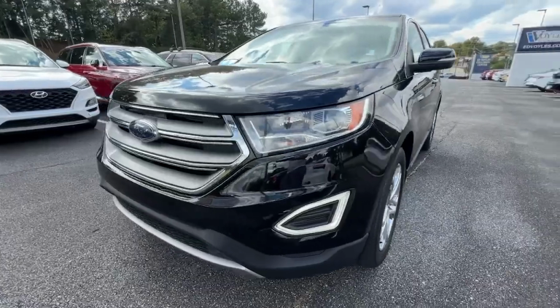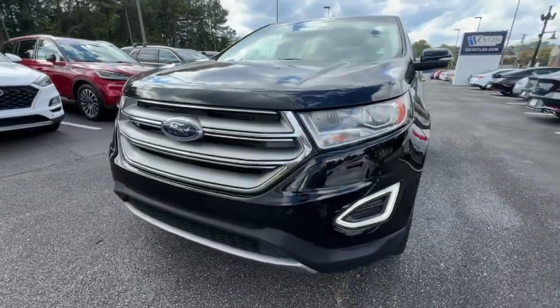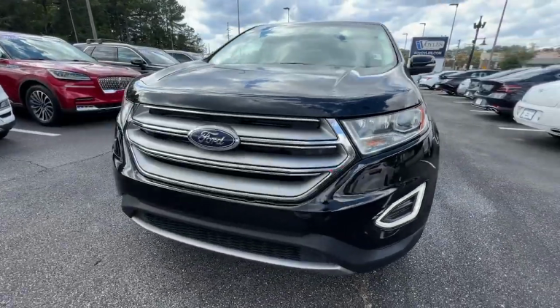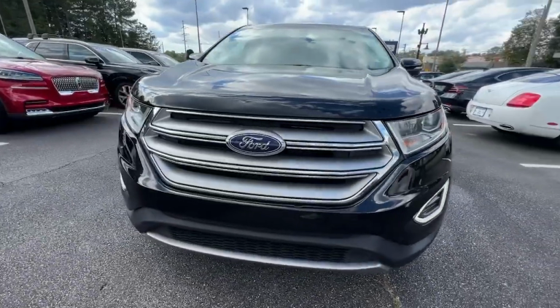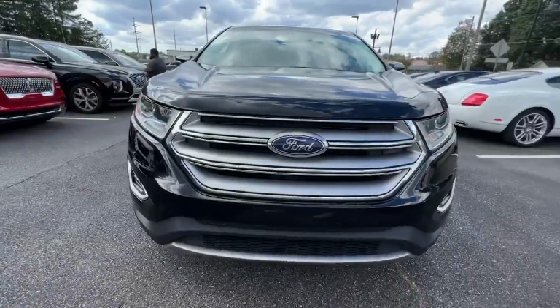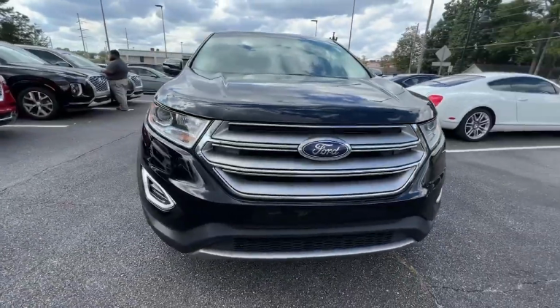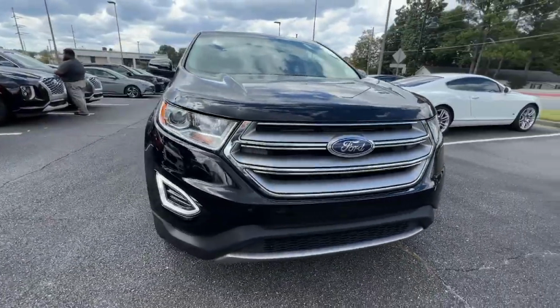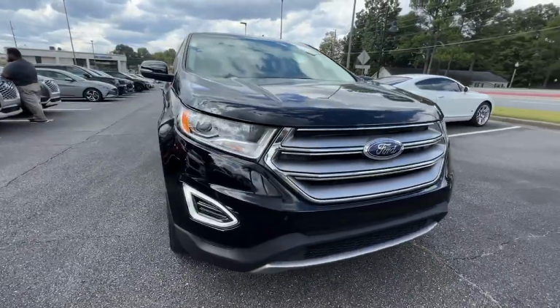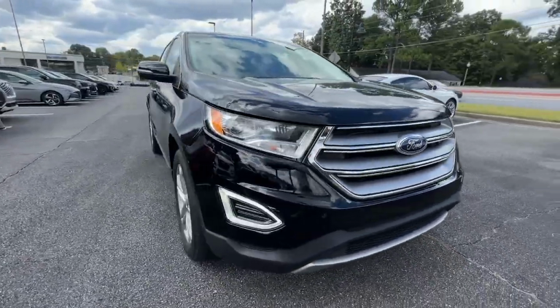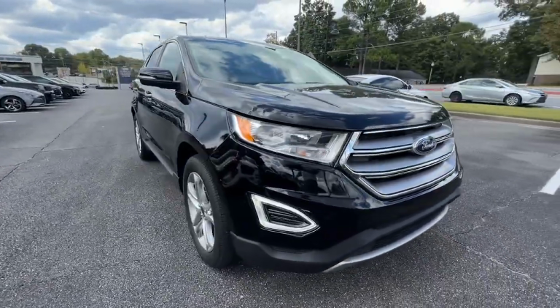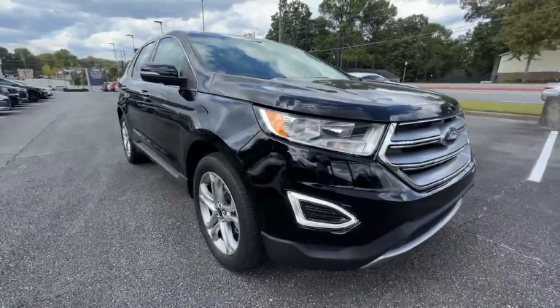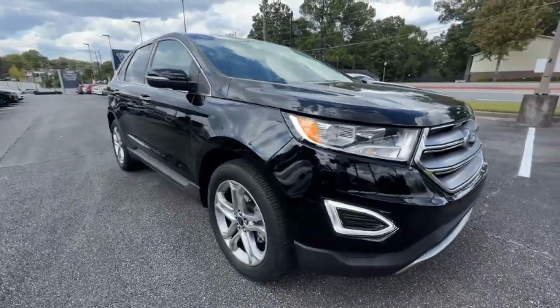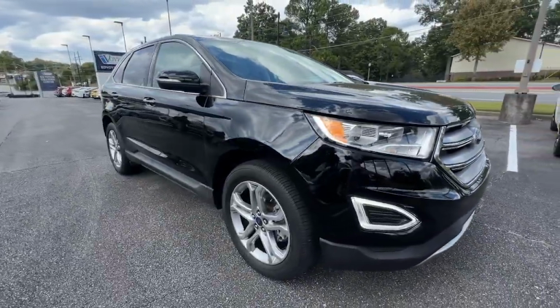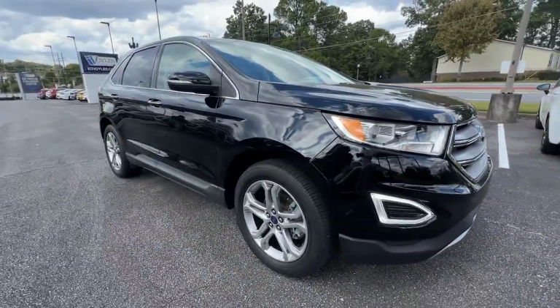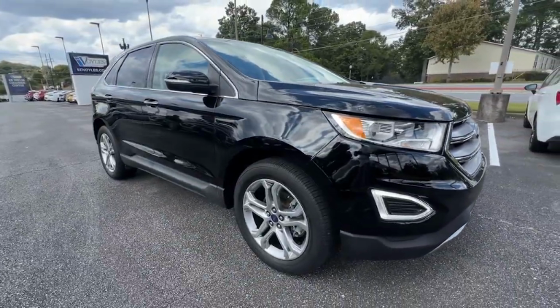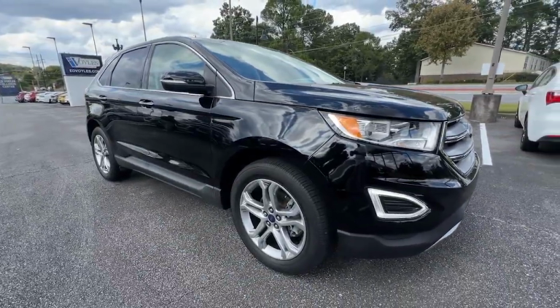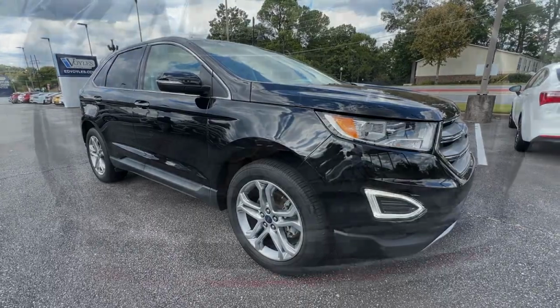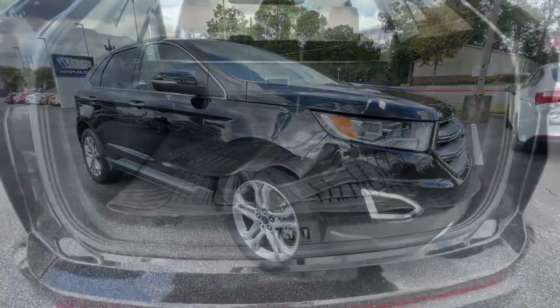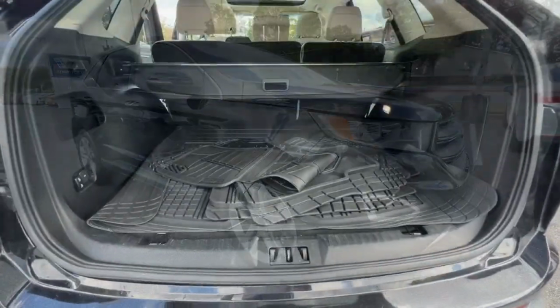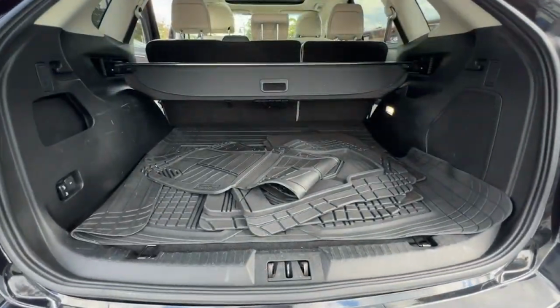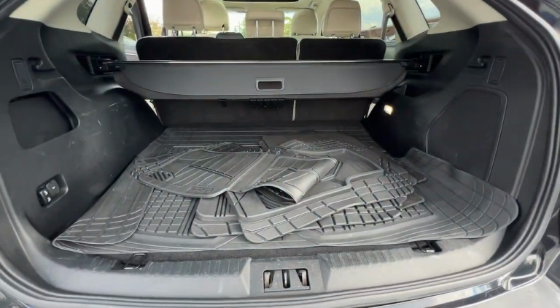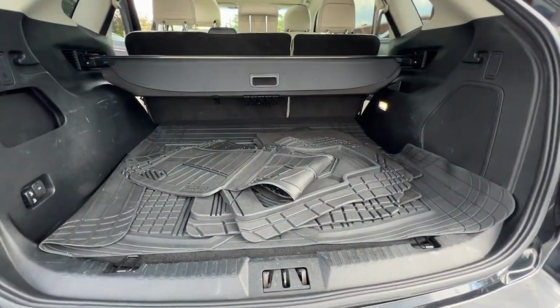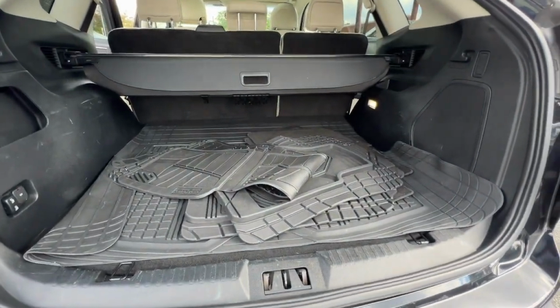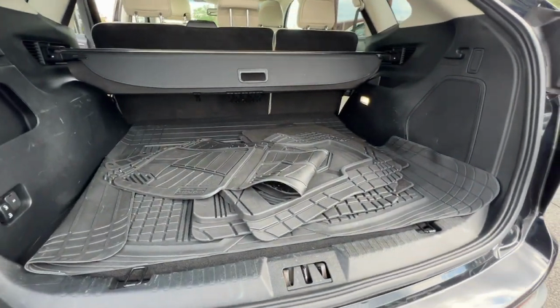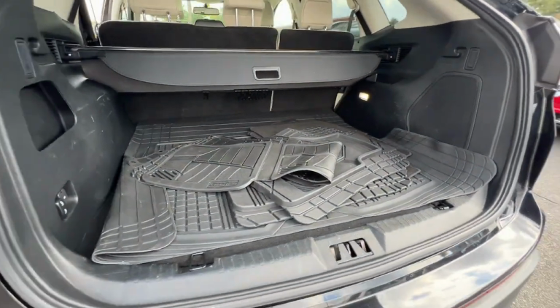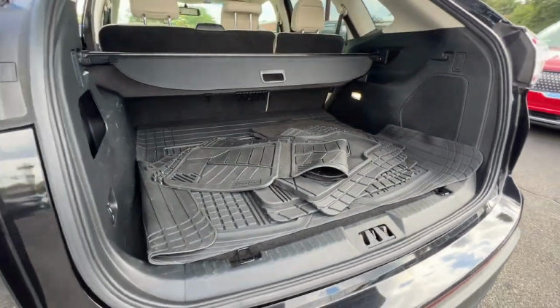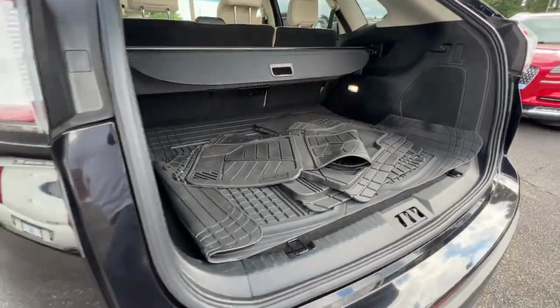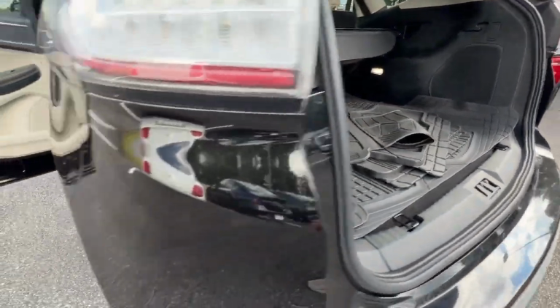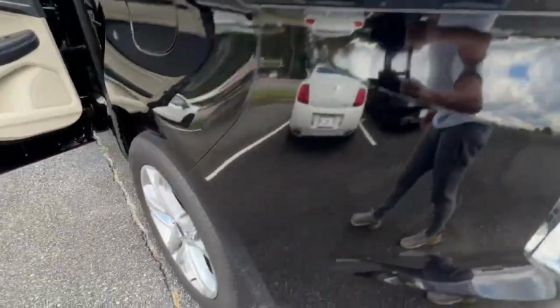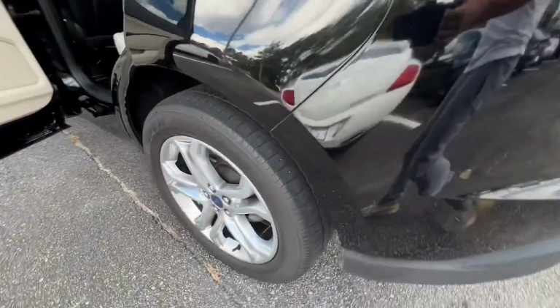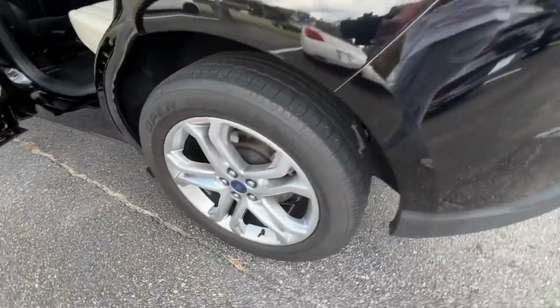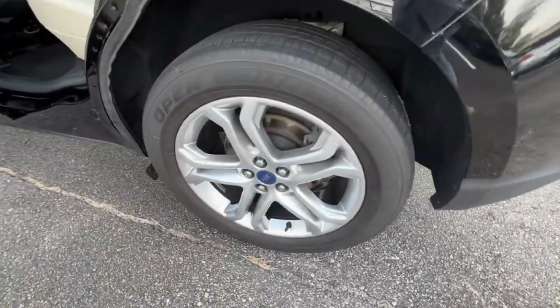Its spacious, refined cabin, smart tech, sophisticated style, and many convenience features make it ideal for everything from the daily commute to epic family road trips.